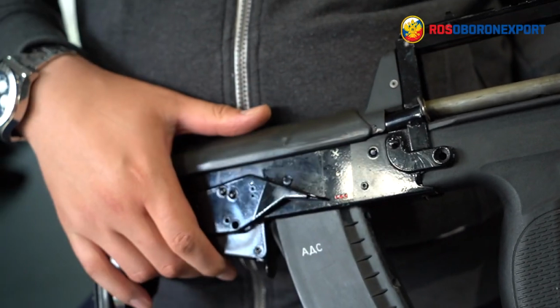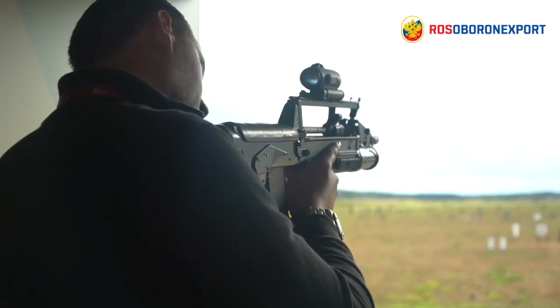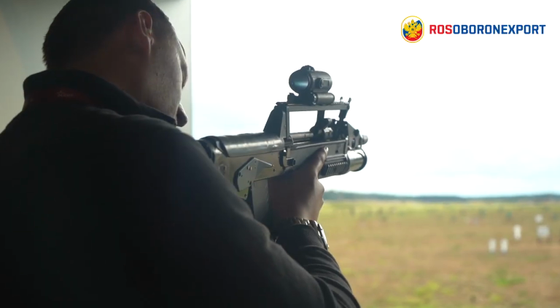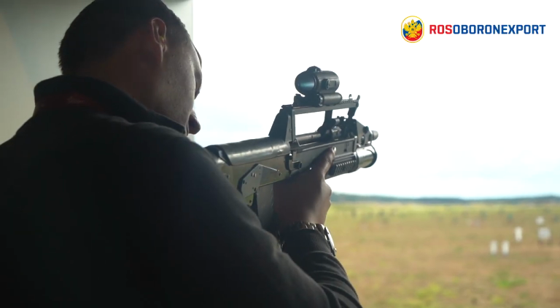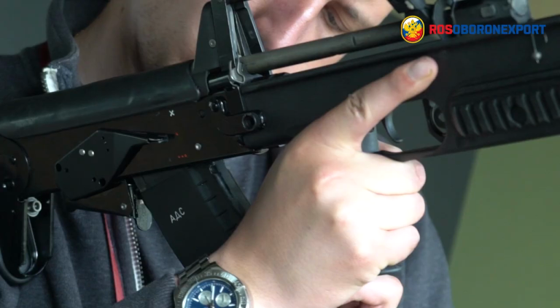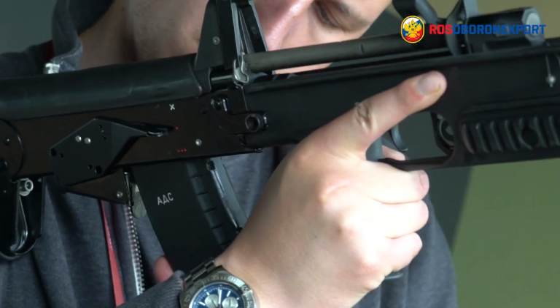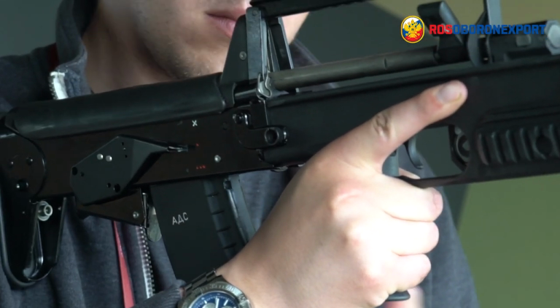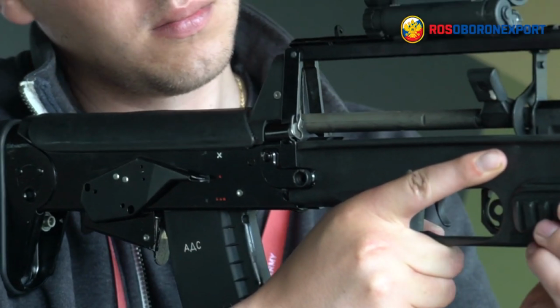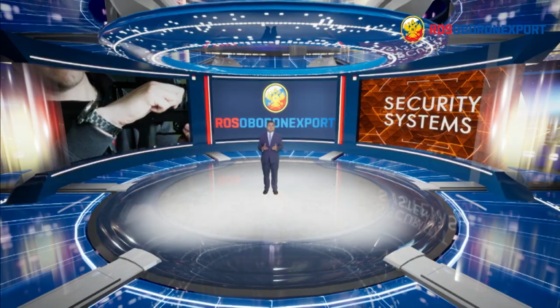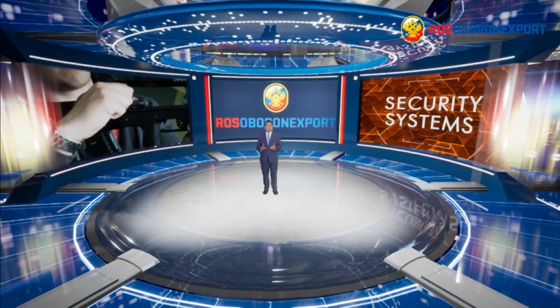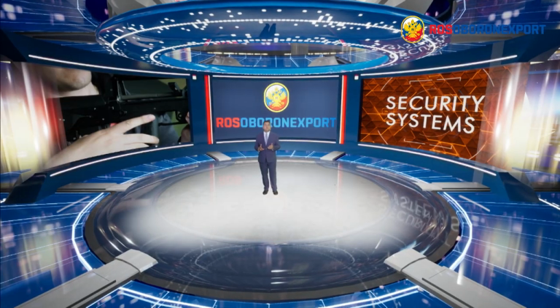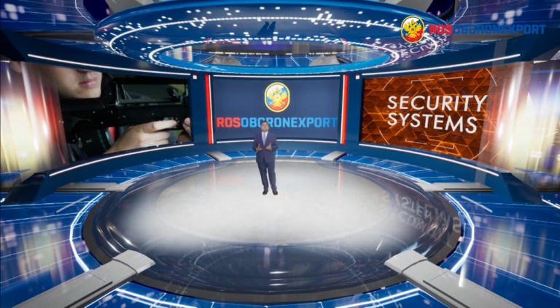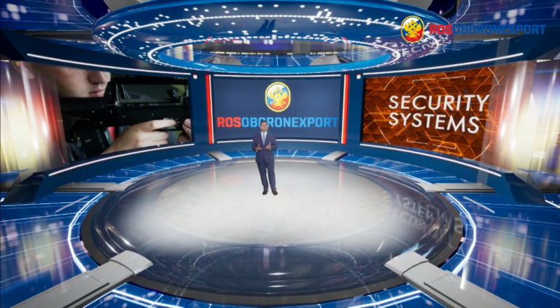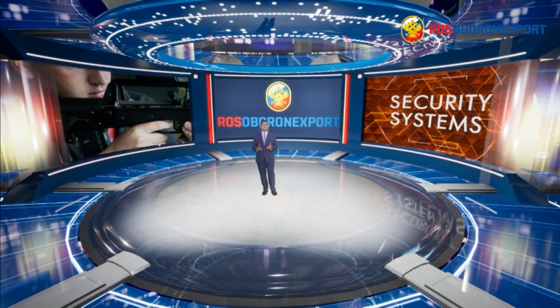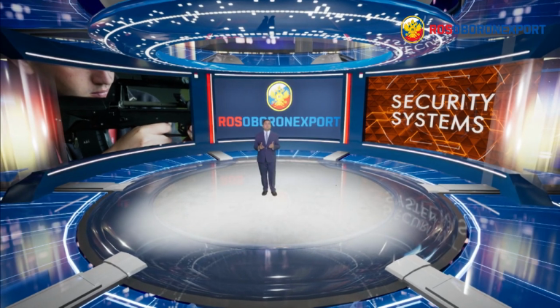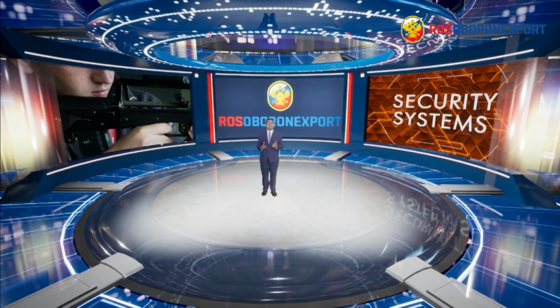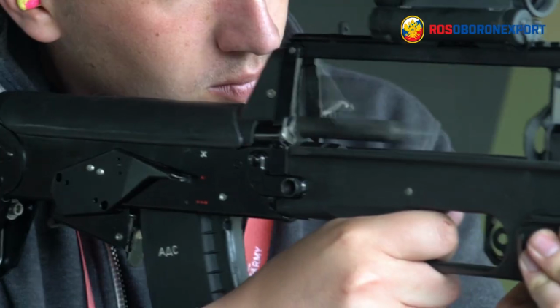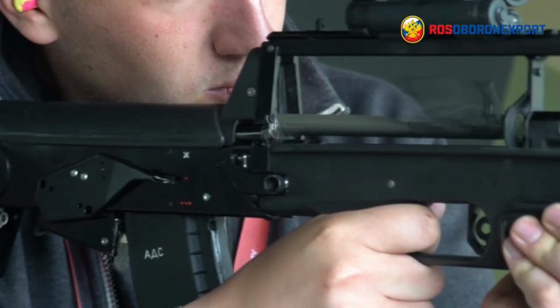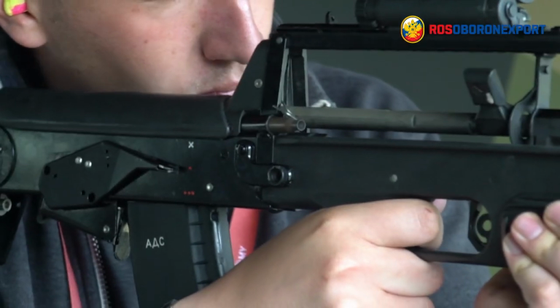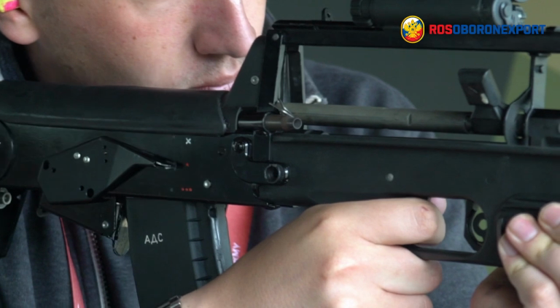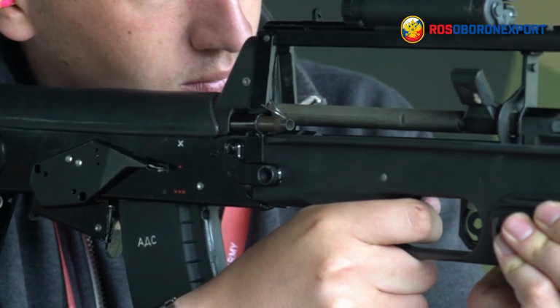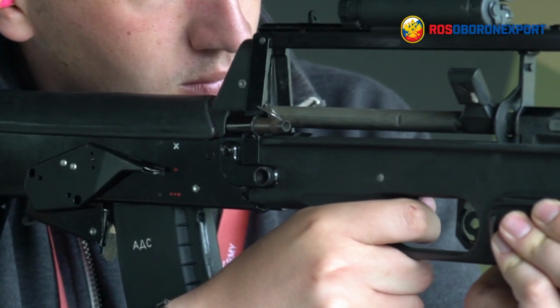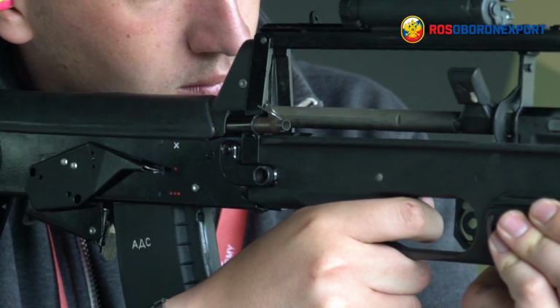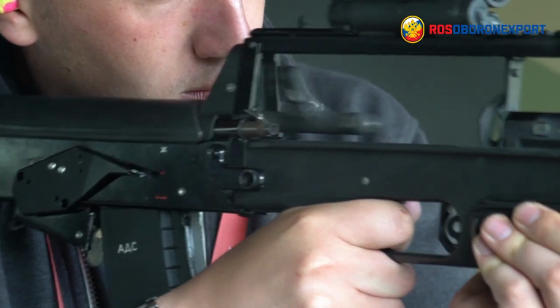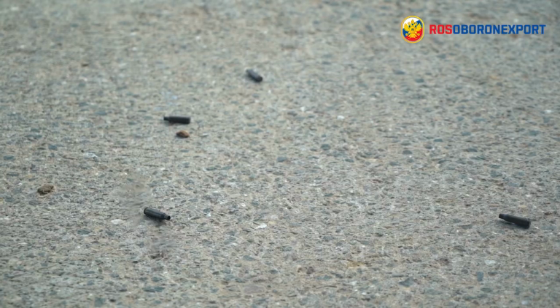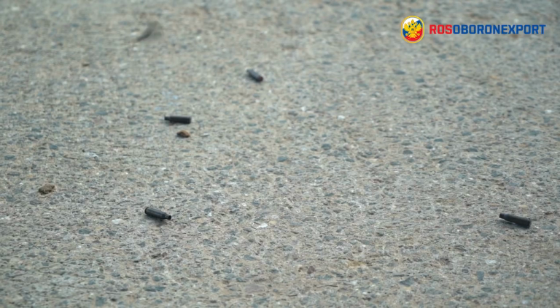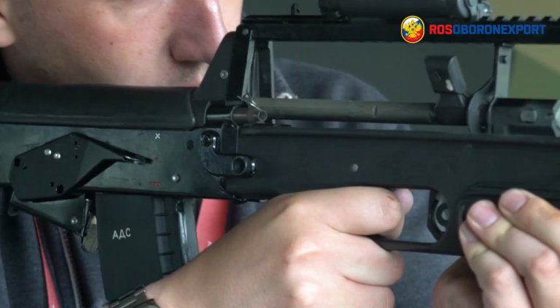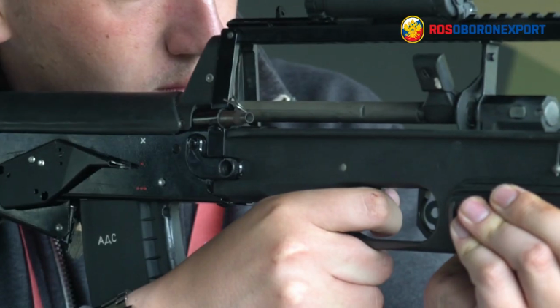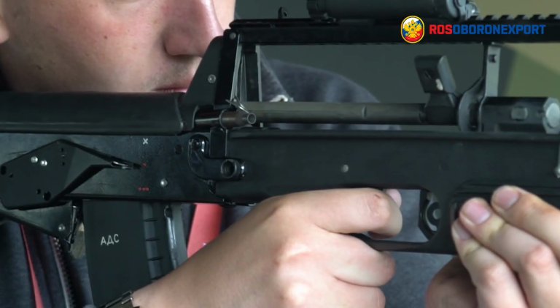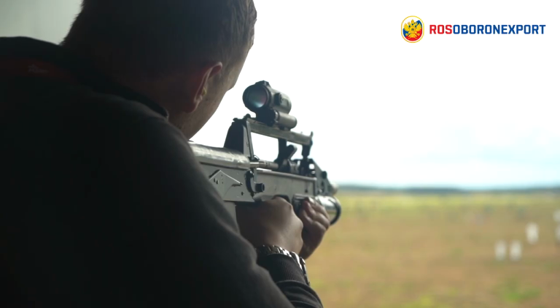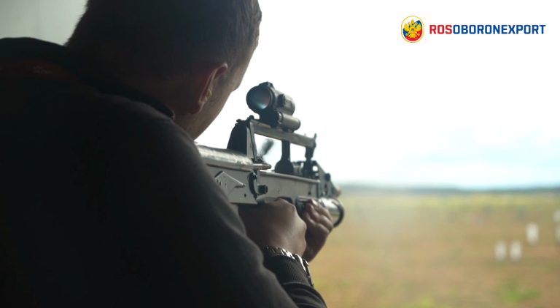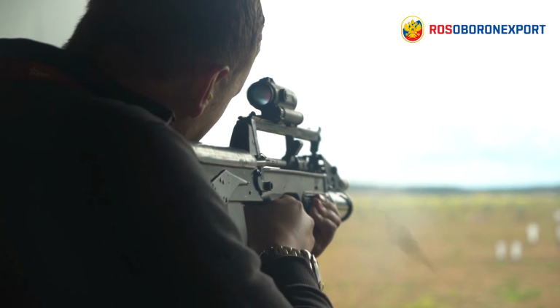Quick combat readiness is provided by the automatic safety. Due to forward ejection, the Assault Rifle is equally convenient for firing from both the right and left shoulder, and powder gas concentration in the firer's face is significantly eliminated.